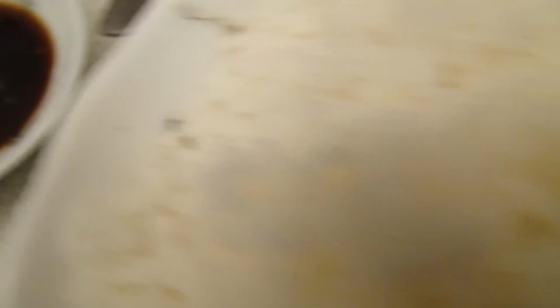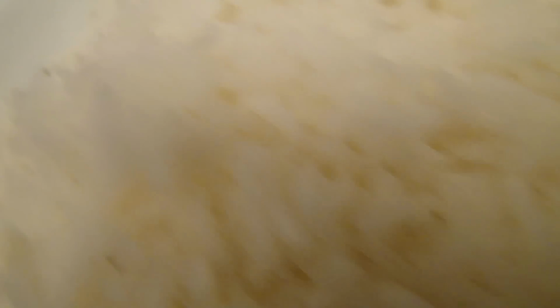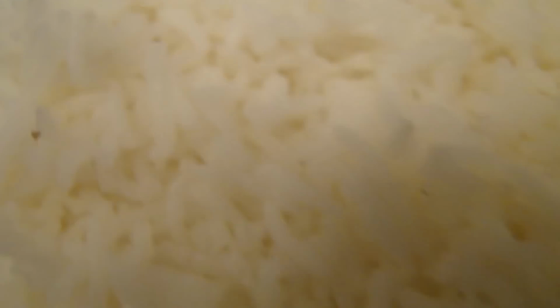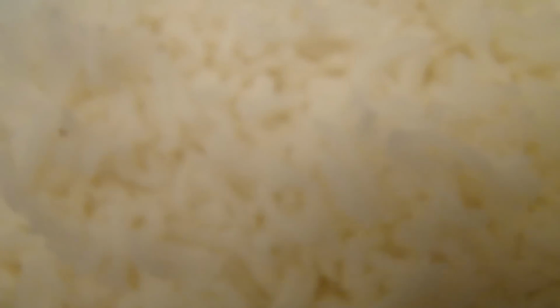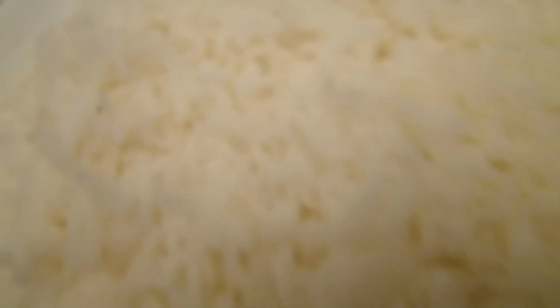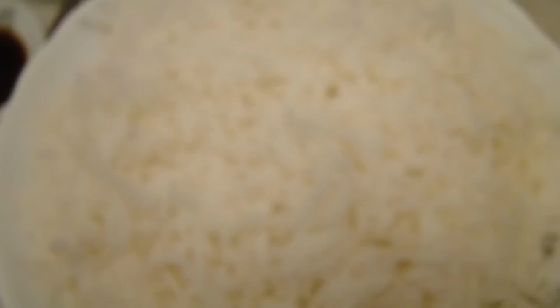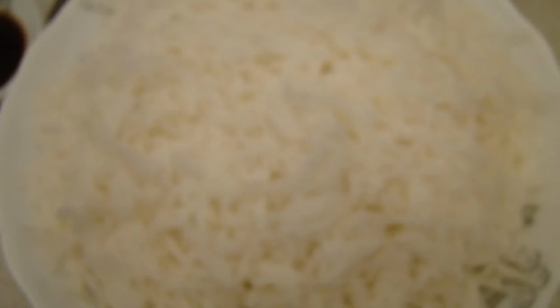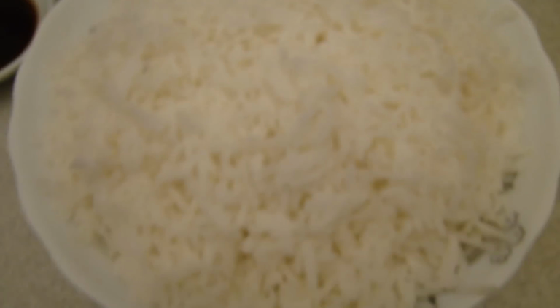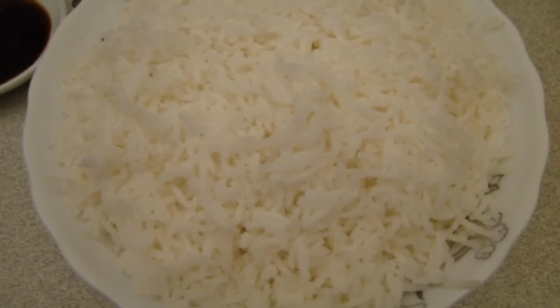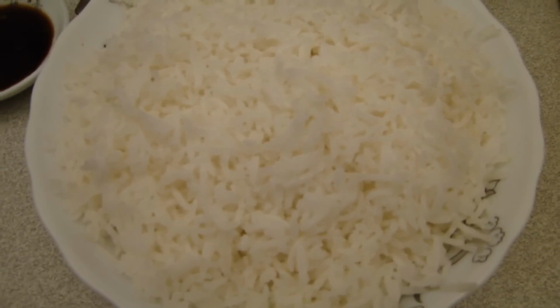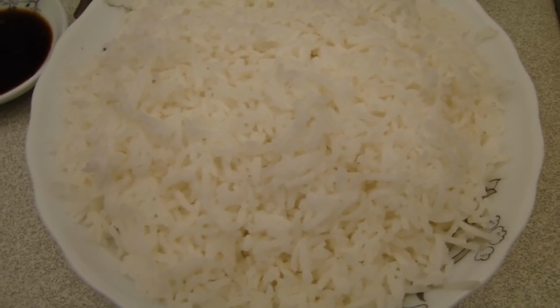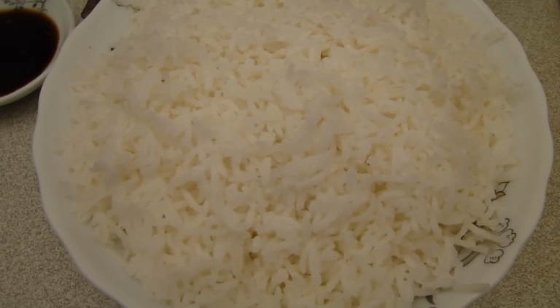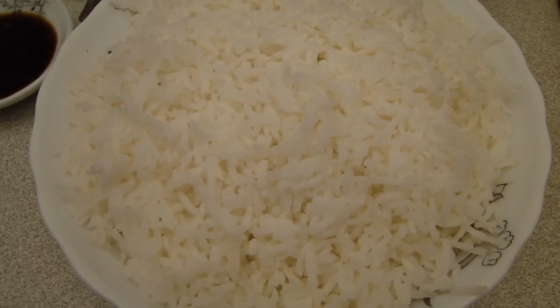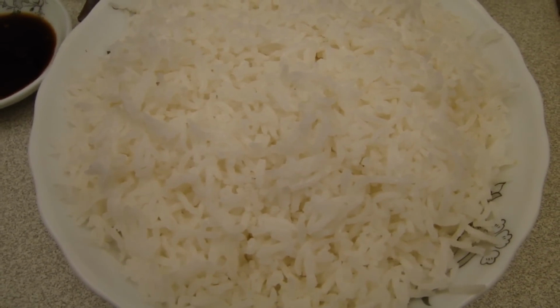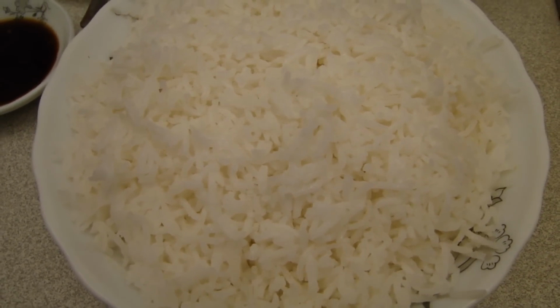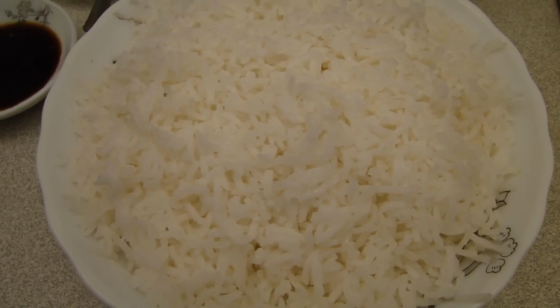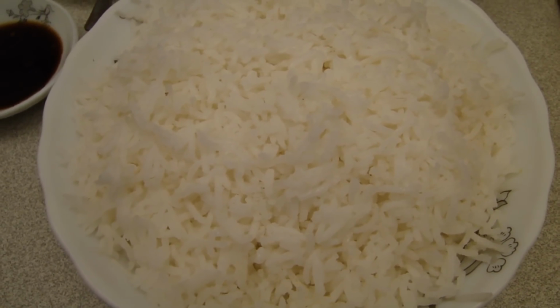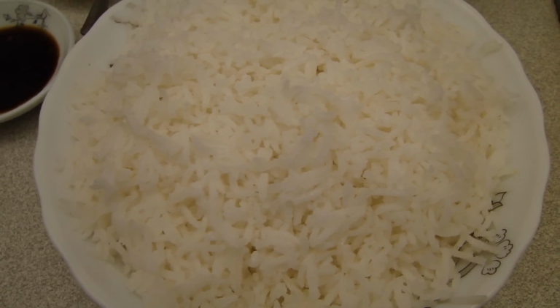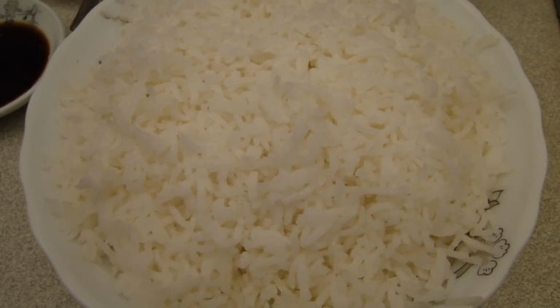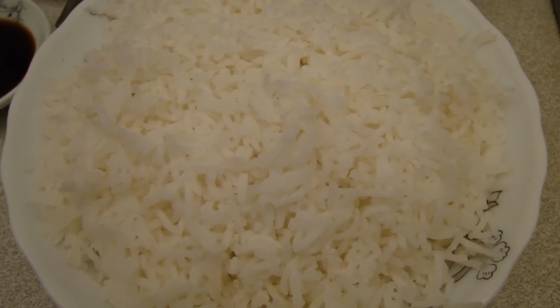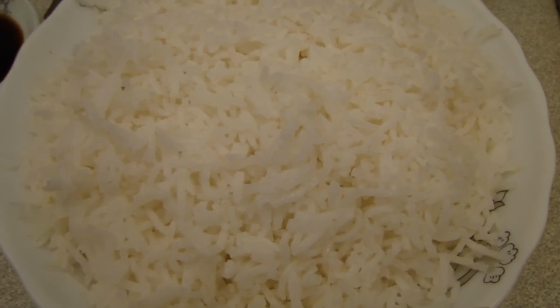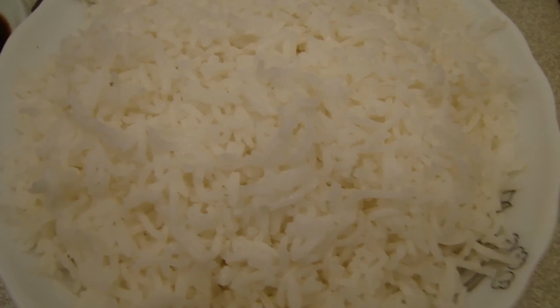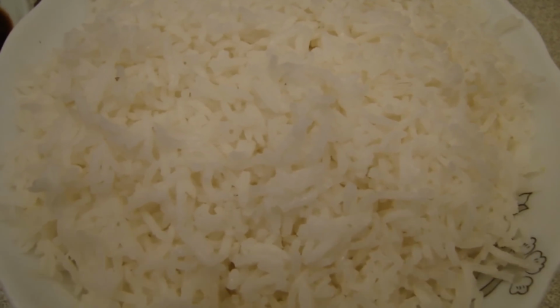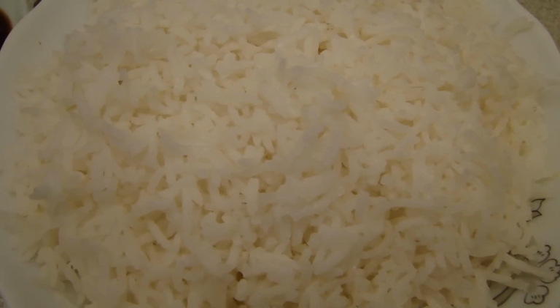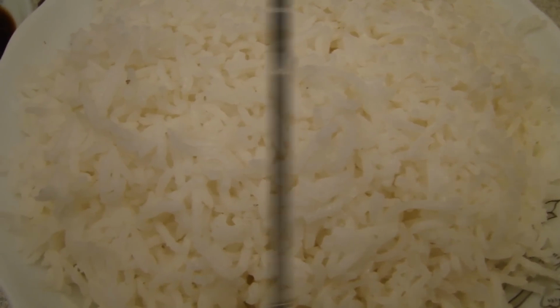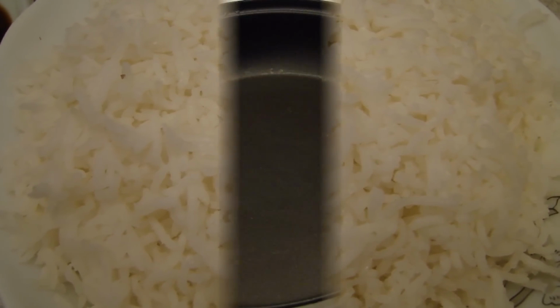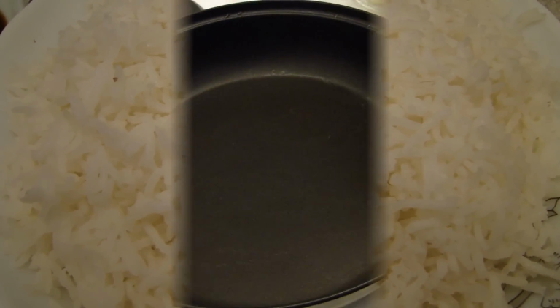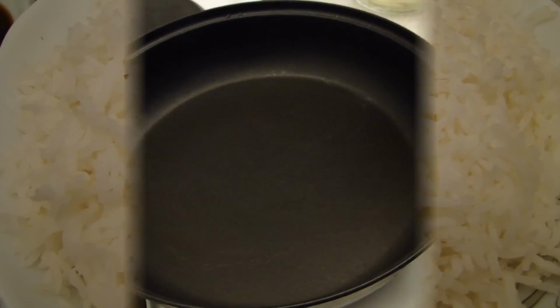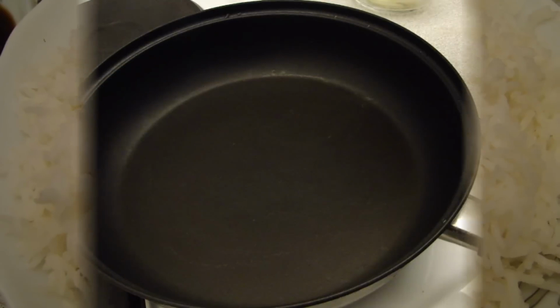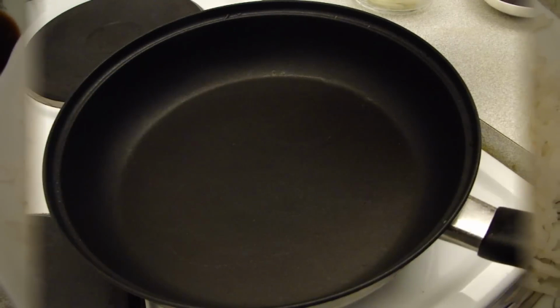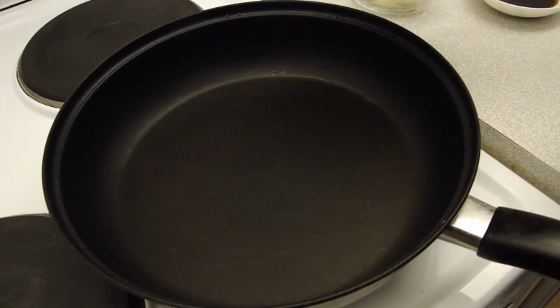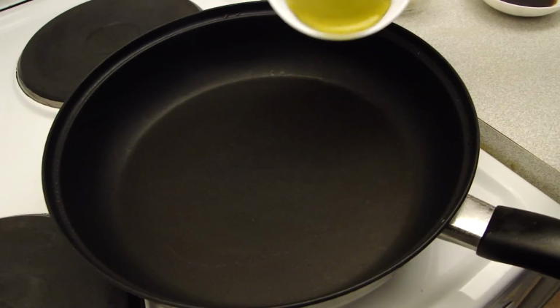We are going to cook the rice. We are going to cook the rice with garlic.